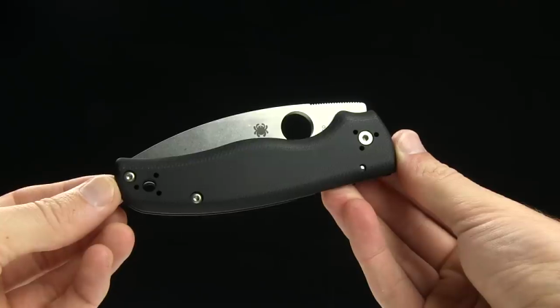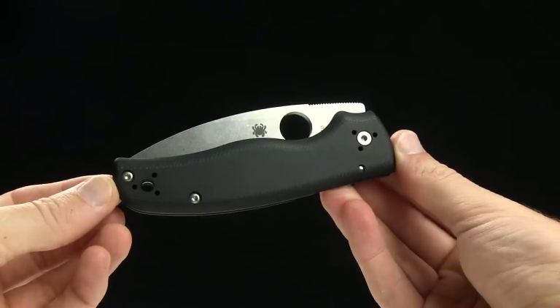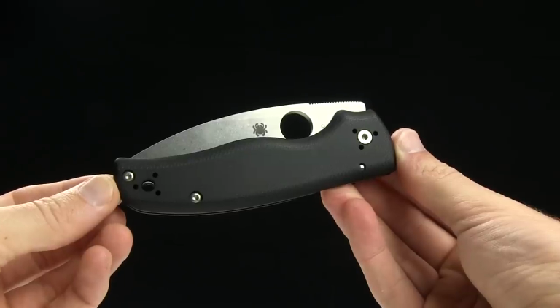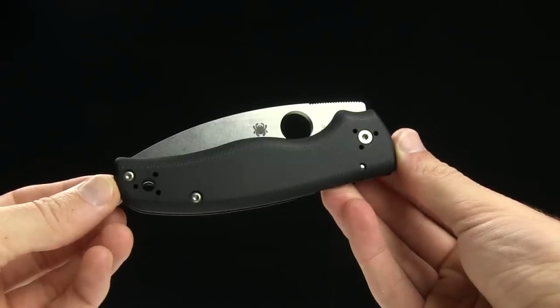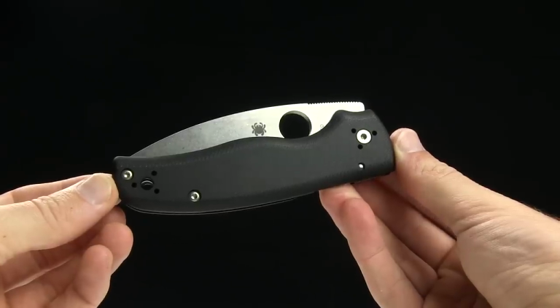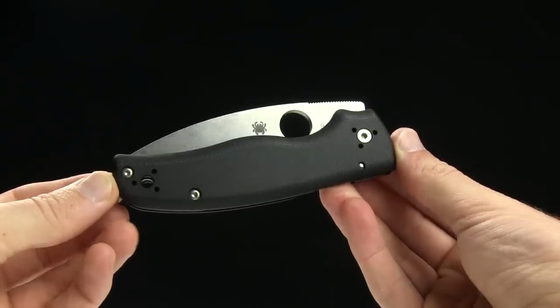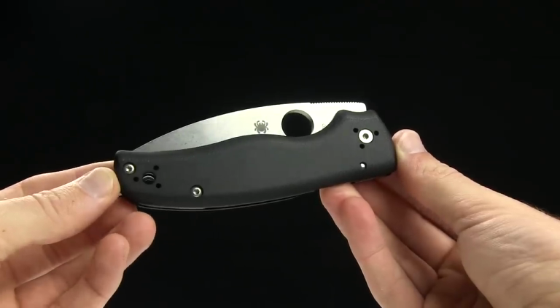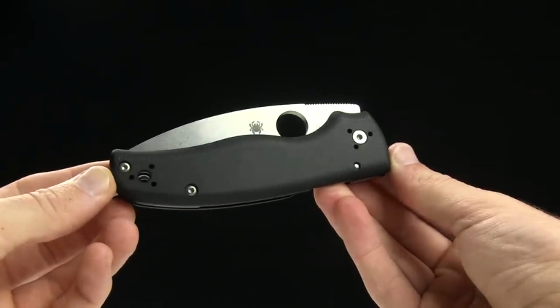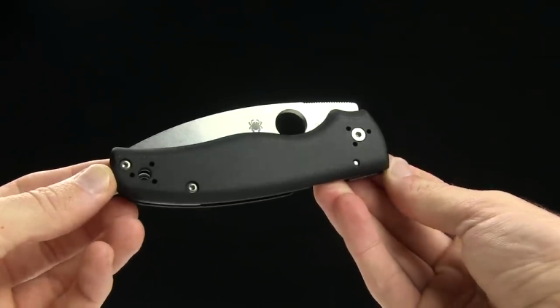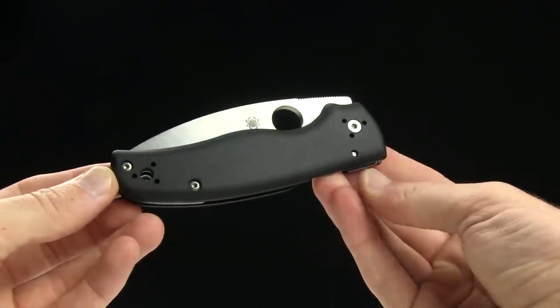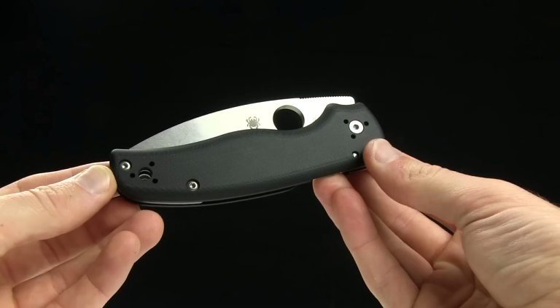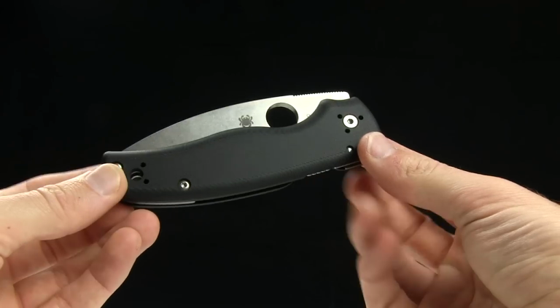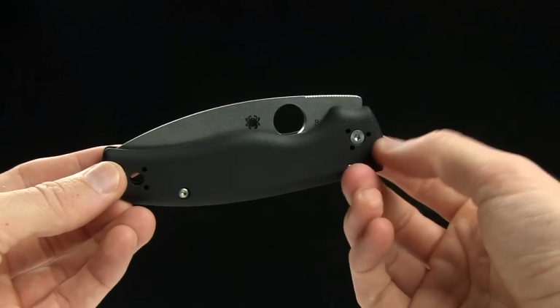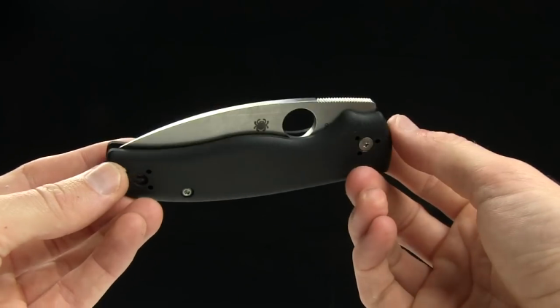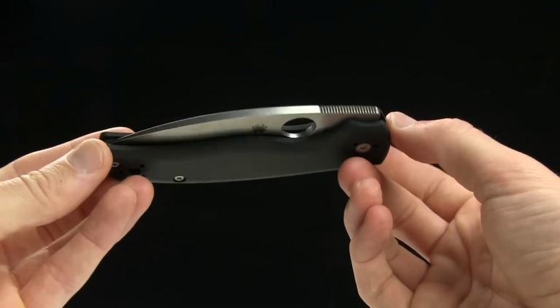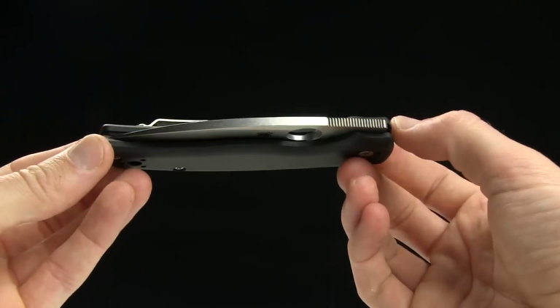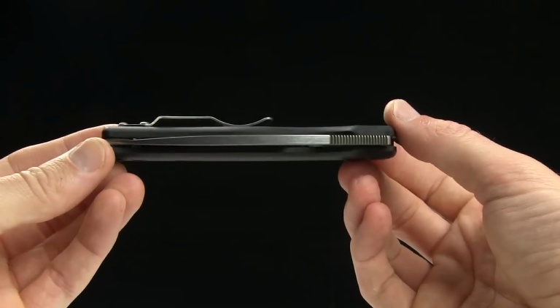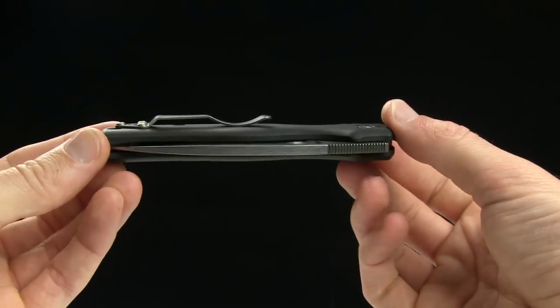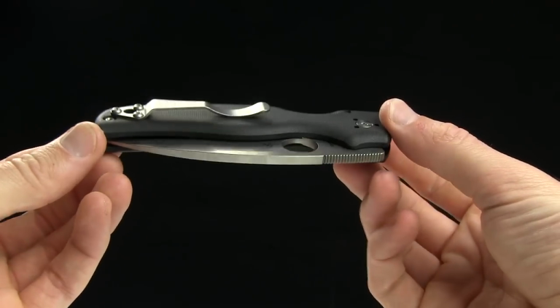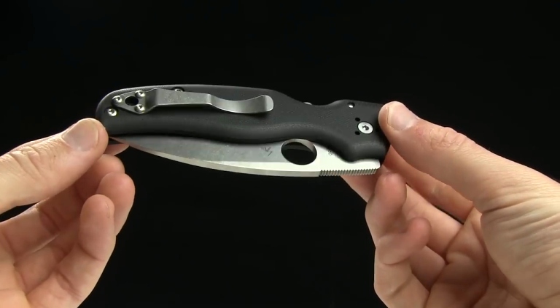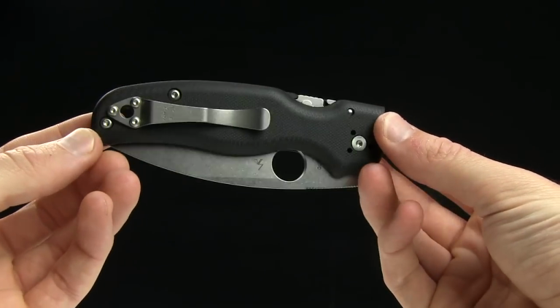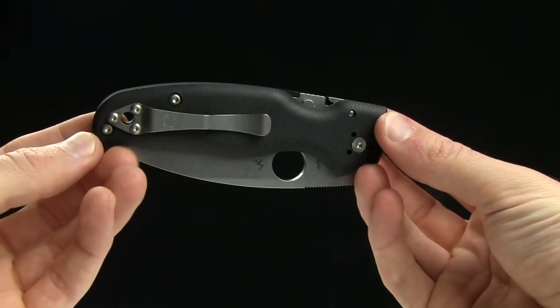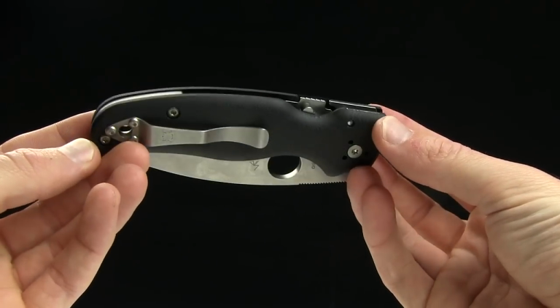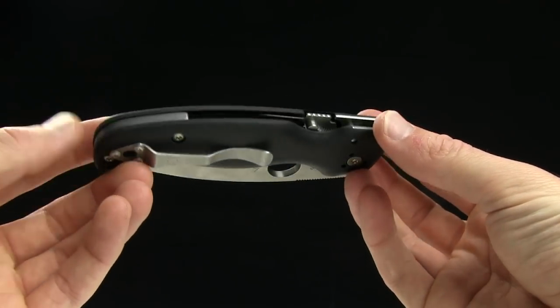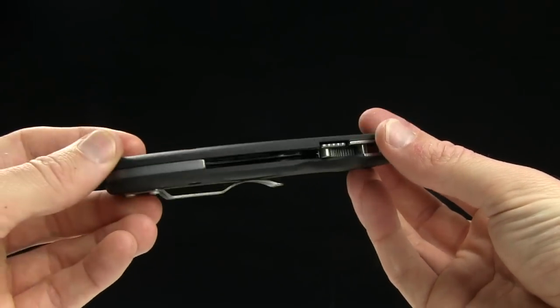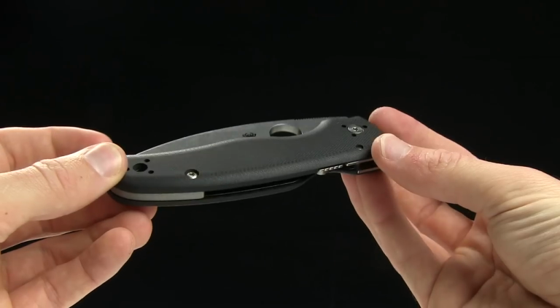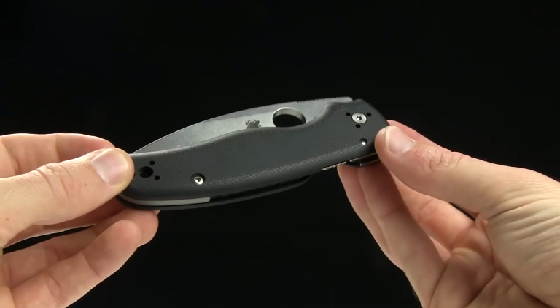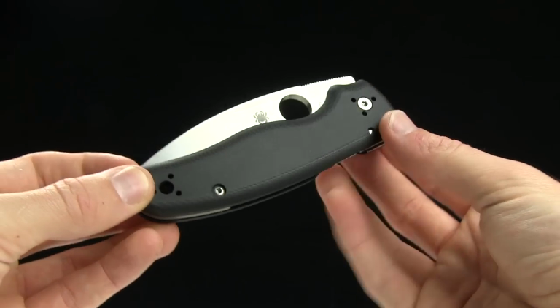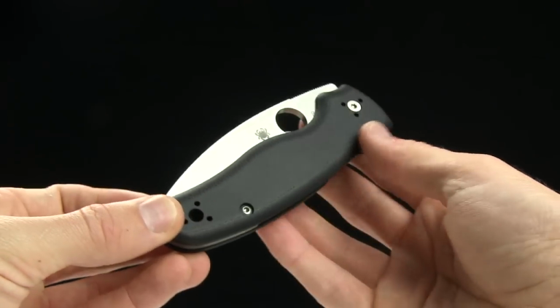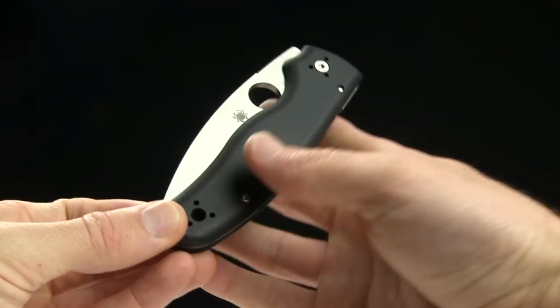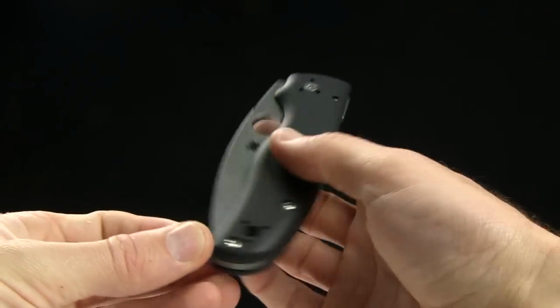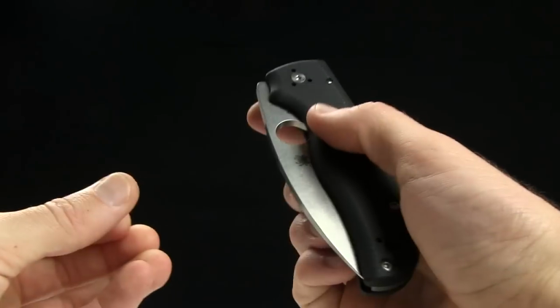Alright guys, today we're taking a look at the brand new Spyderco Shaman. This is the first Spyderco I've seen that has contoured G10 handles, so that's awesome. Good ergonomics with this knife.